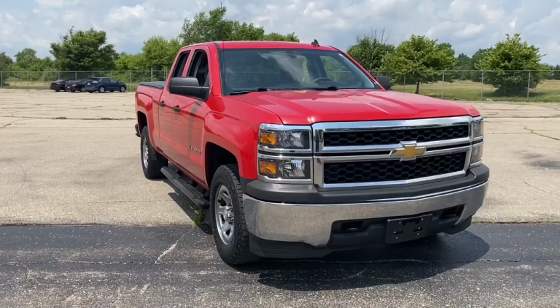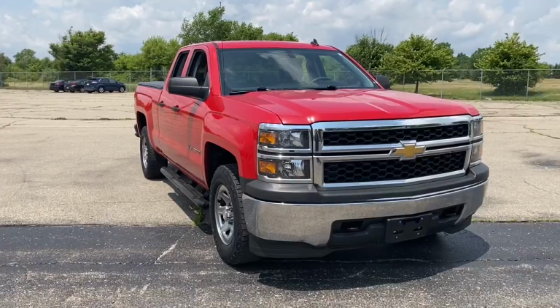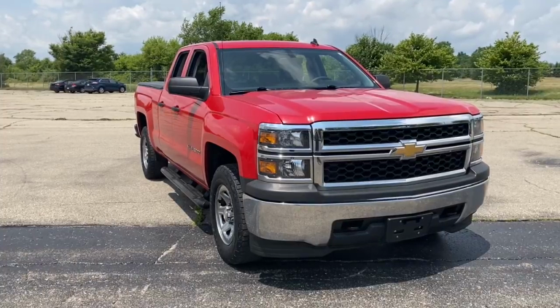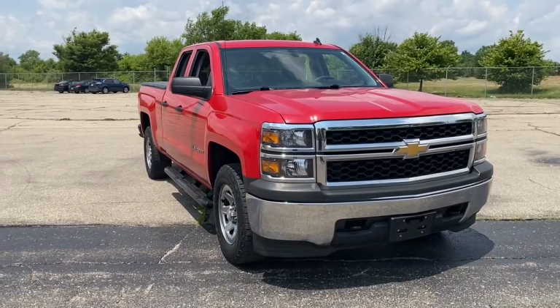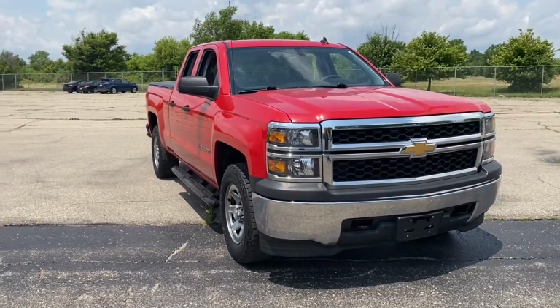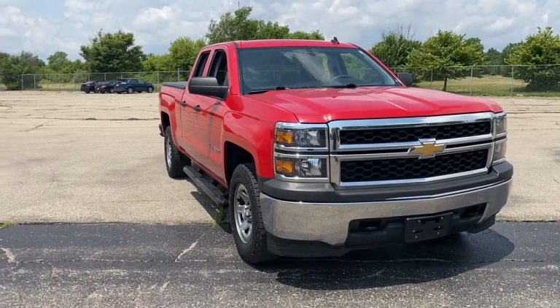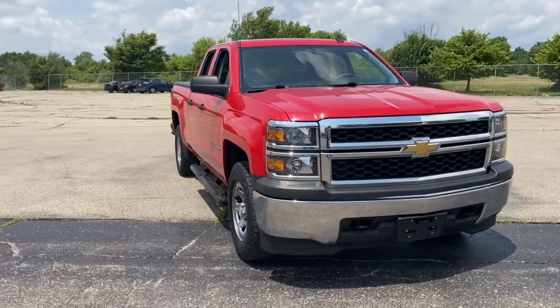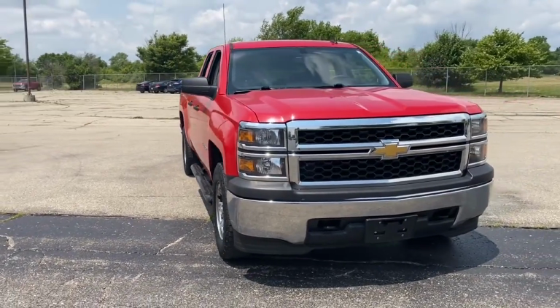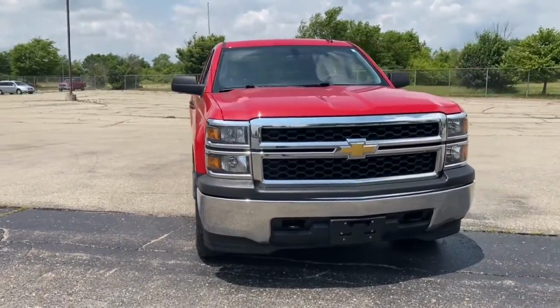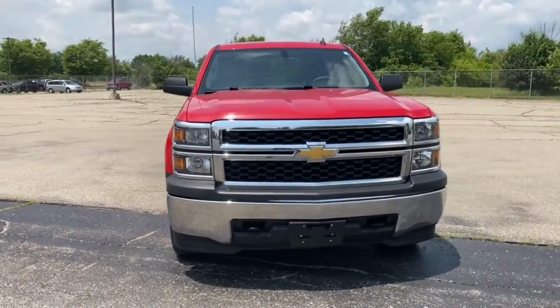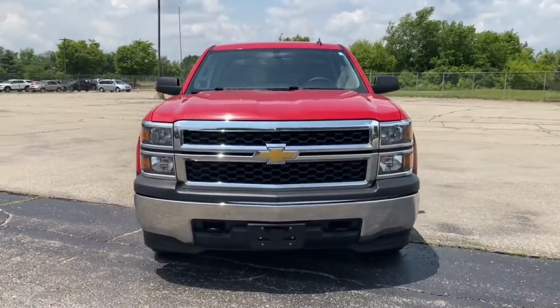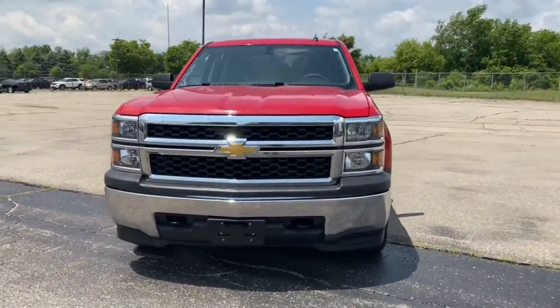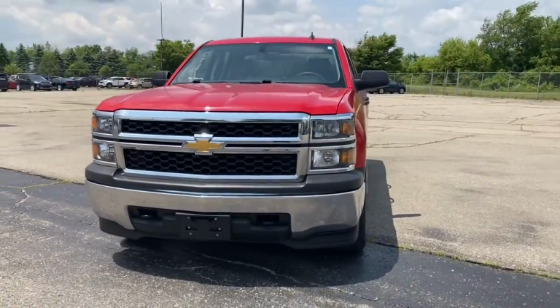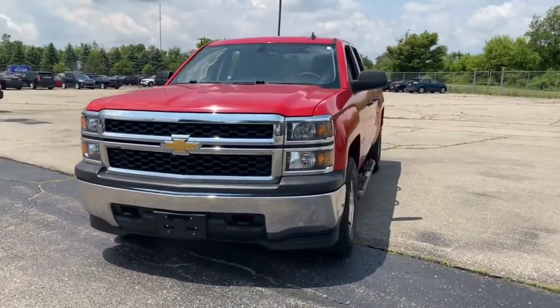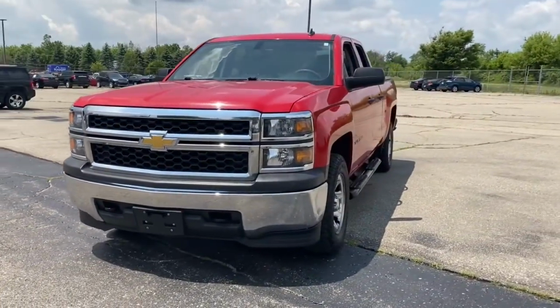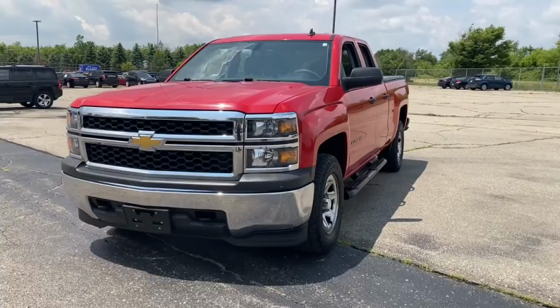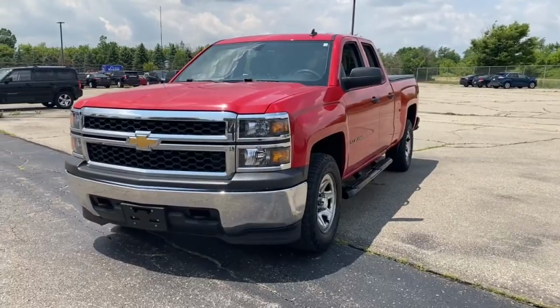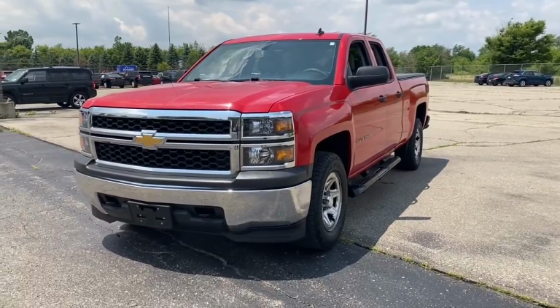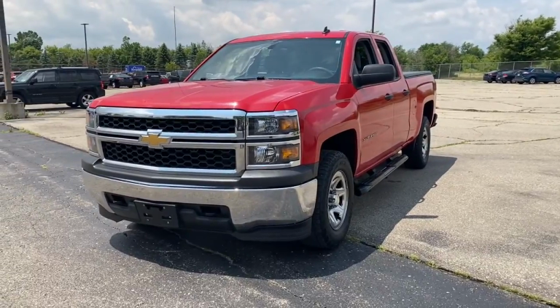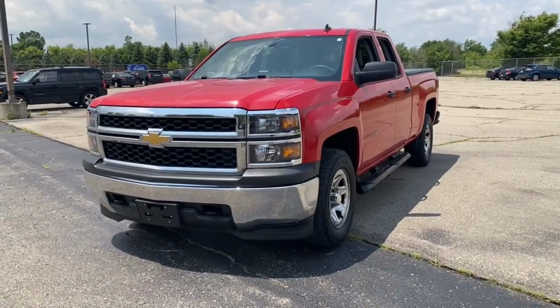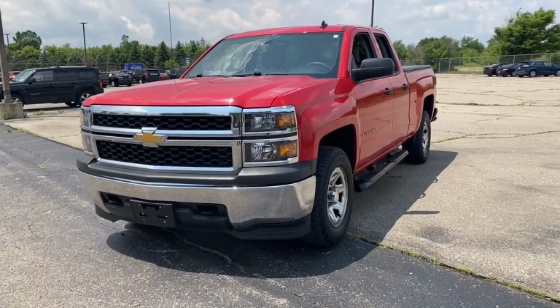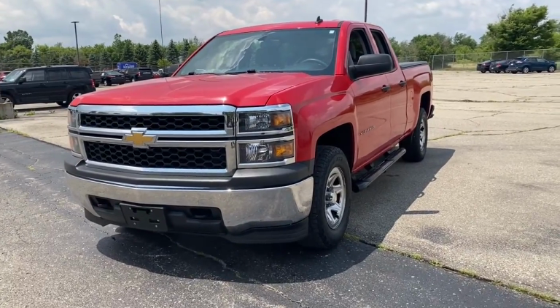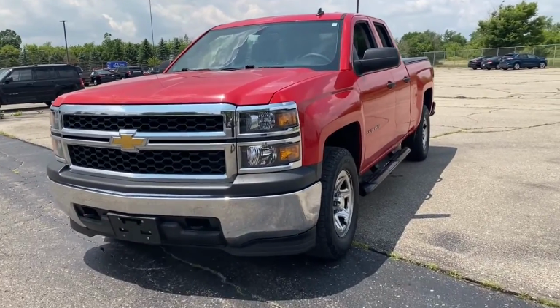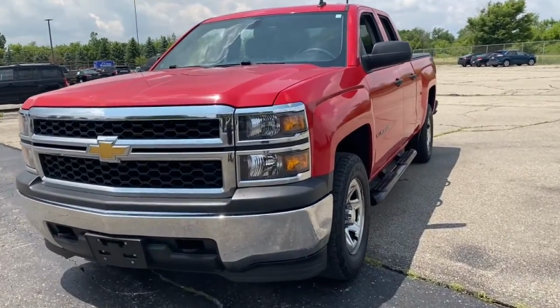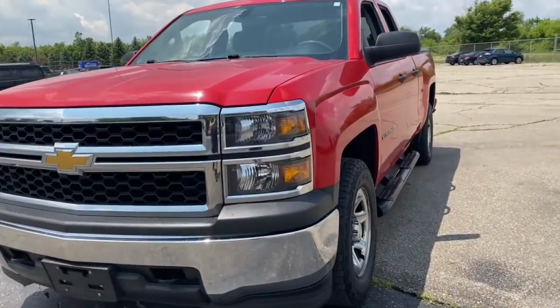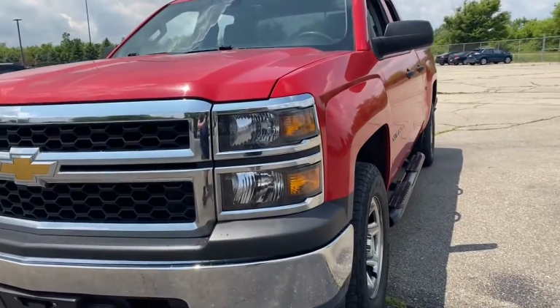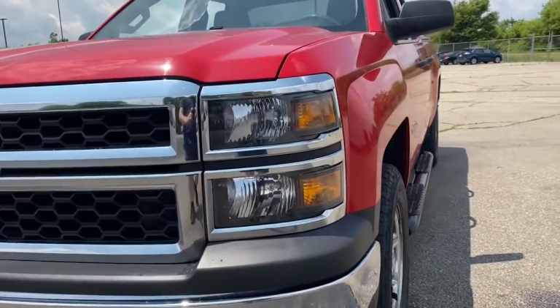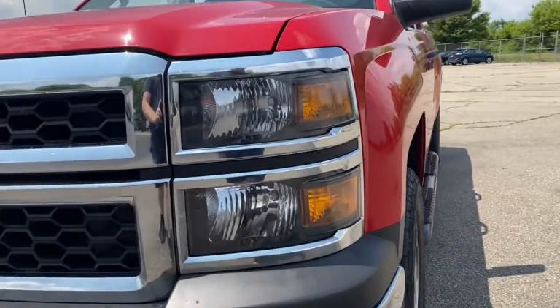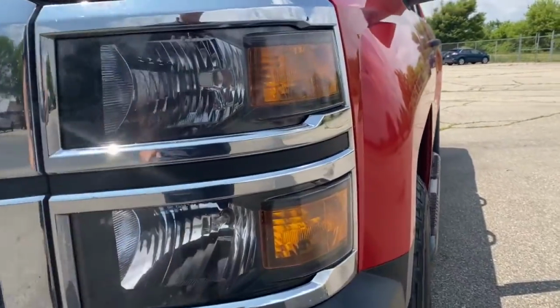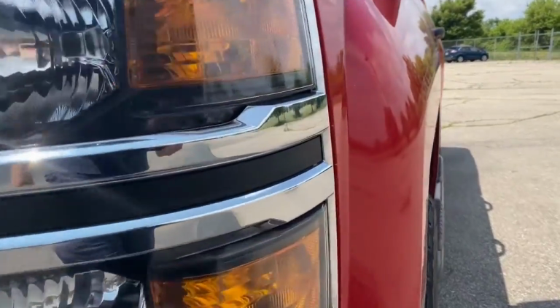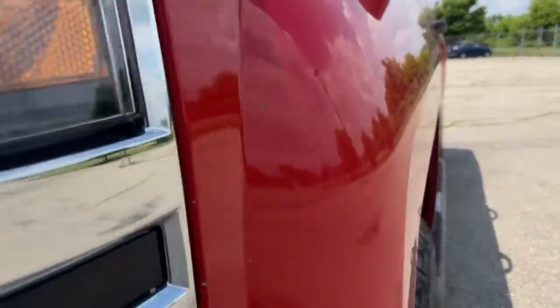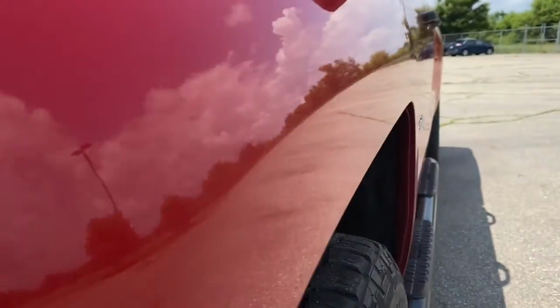Get into the 2014 Chevrolet Silverado 1500. With less than 5,000 miles on the odometer, this vehicle stands out from the rest.